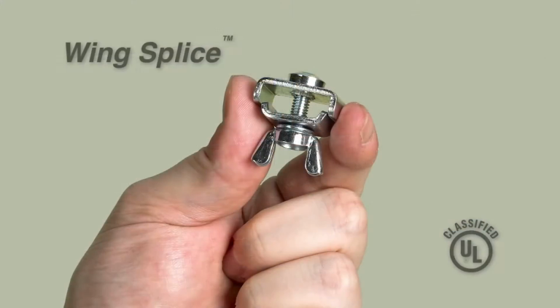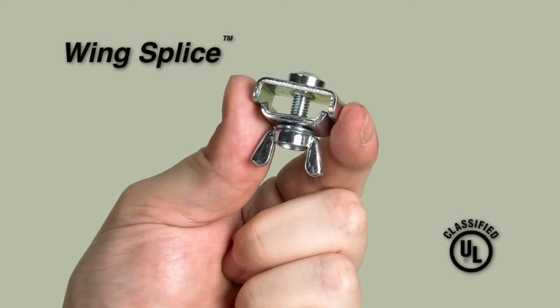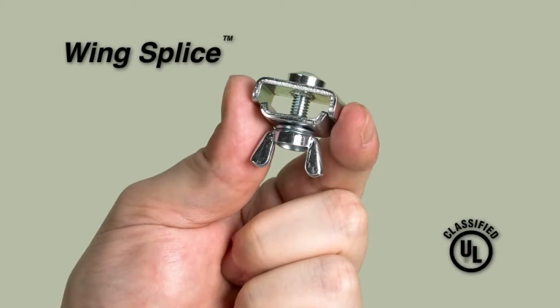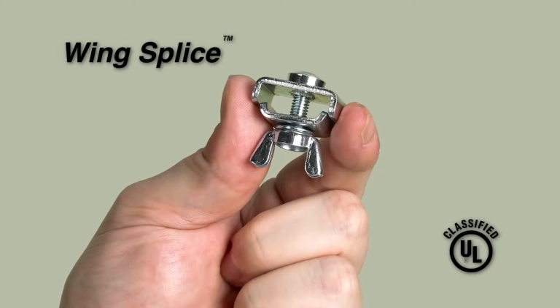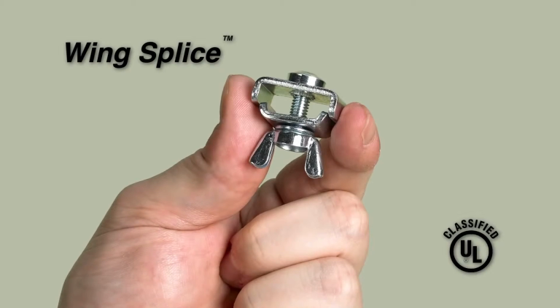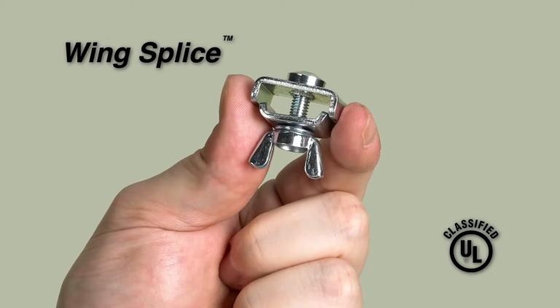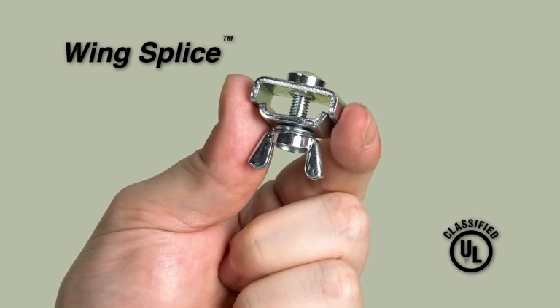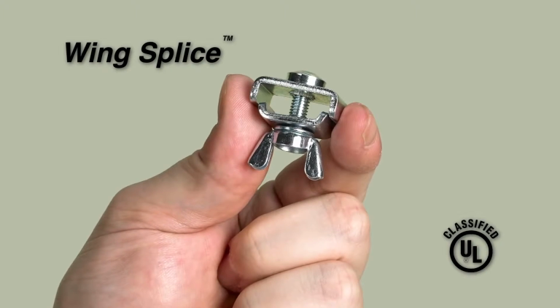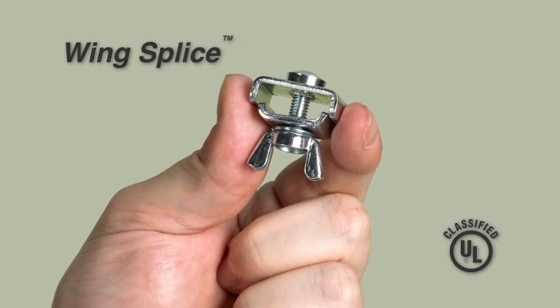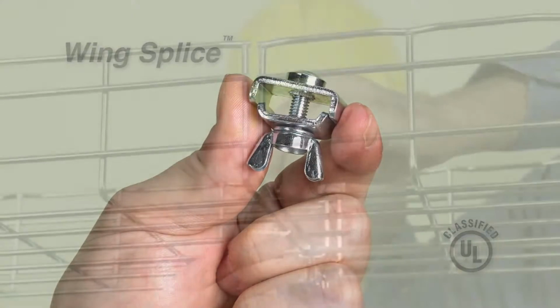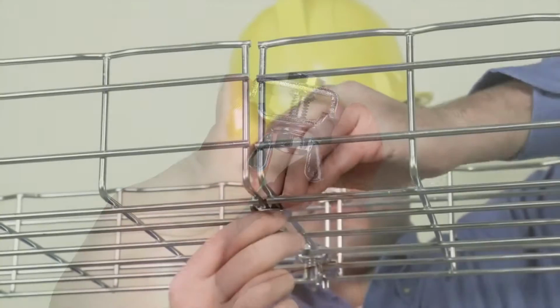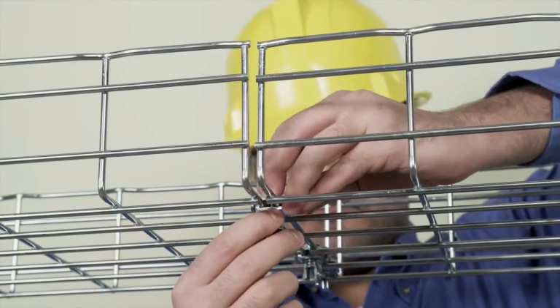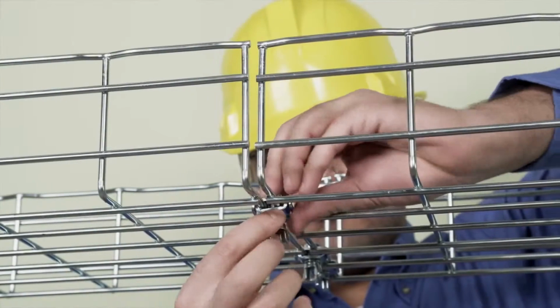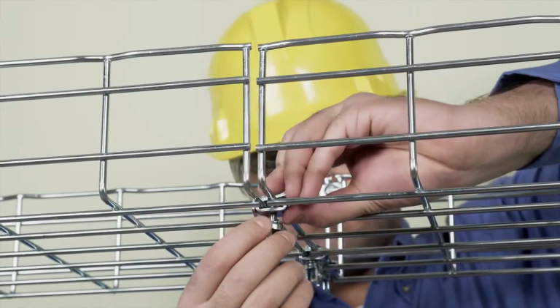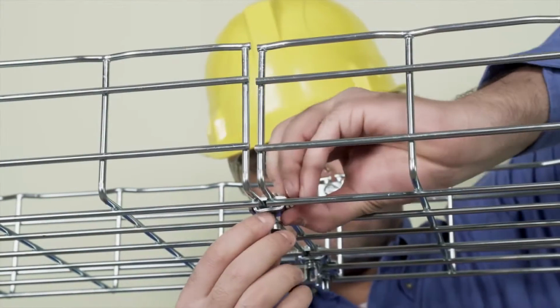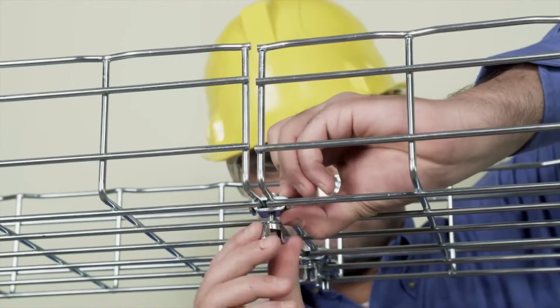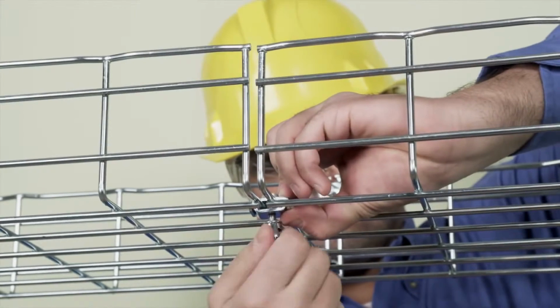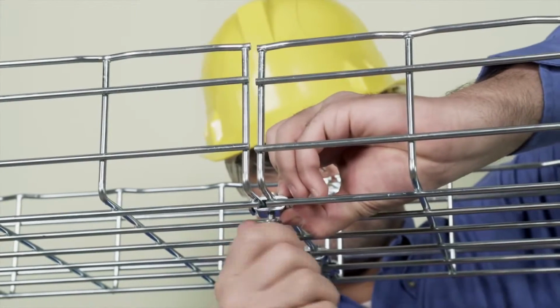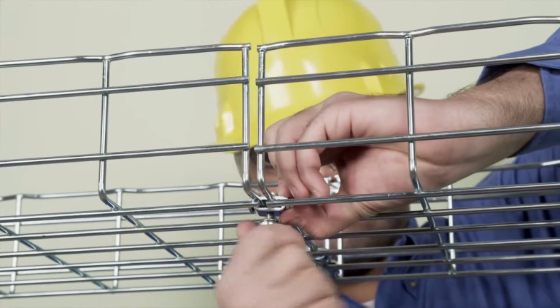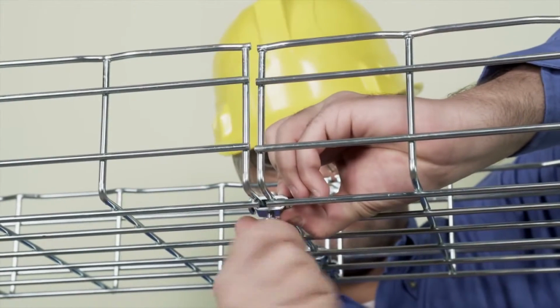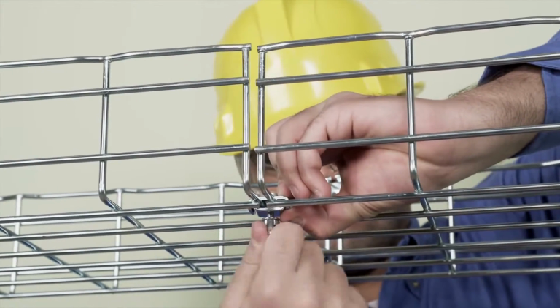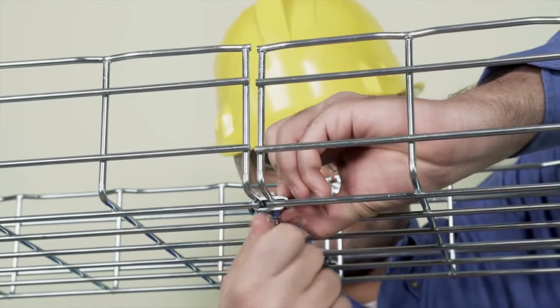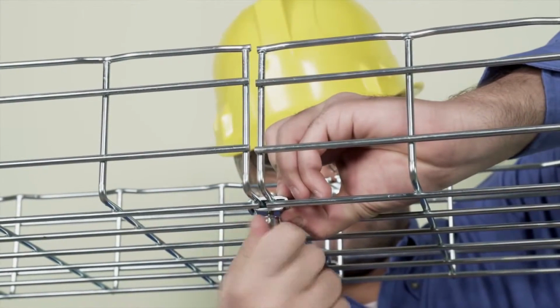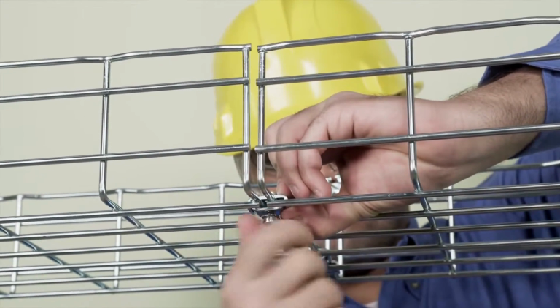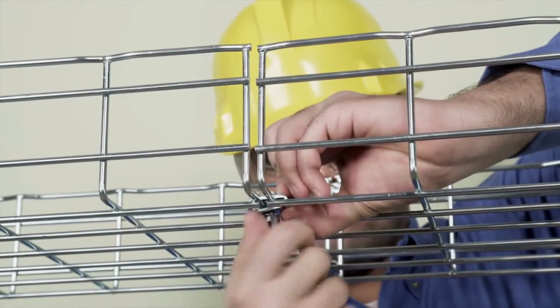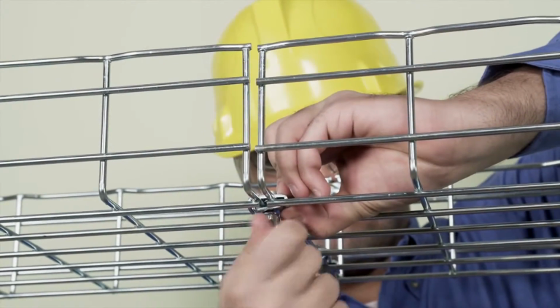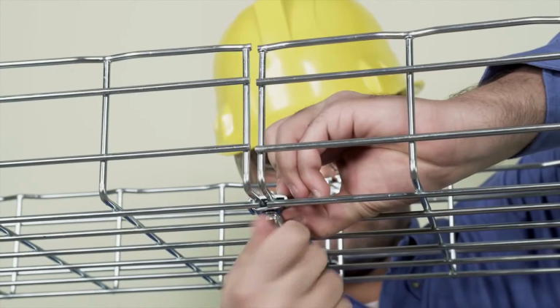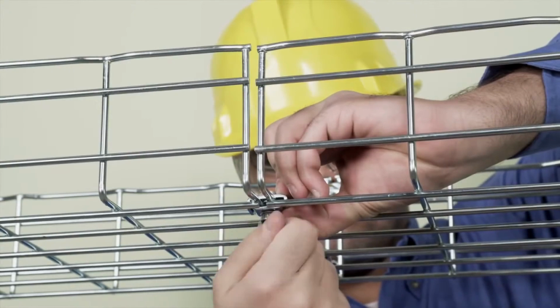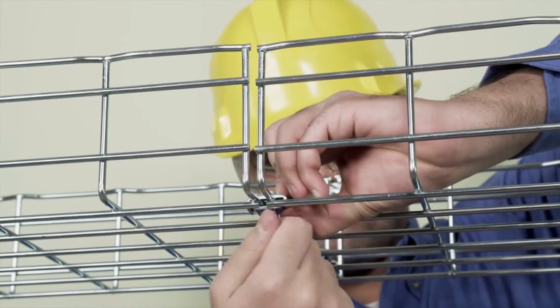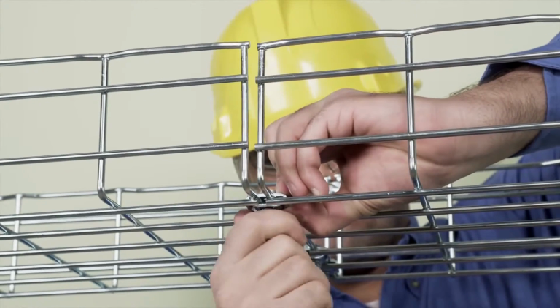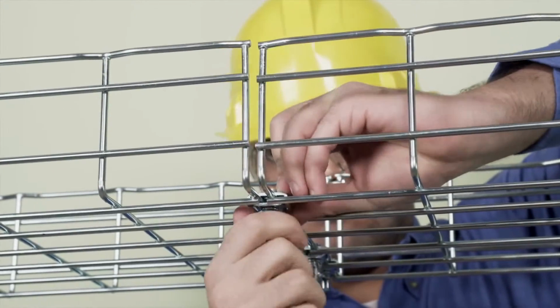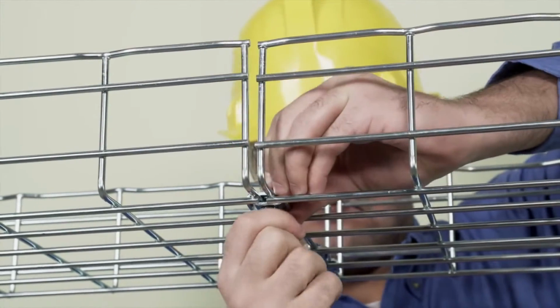To further reduce tray section splicing, bending, and installation time, use Cooper B-Line's wing splice kits designed for tool-less installation. Simply install the two-piece wing splice washer and bolt assembly and hand tighten the wing nut.